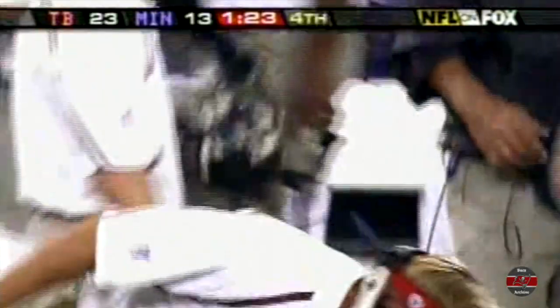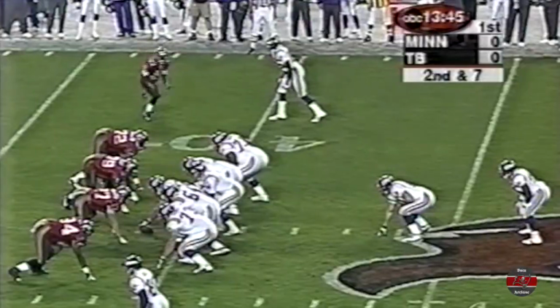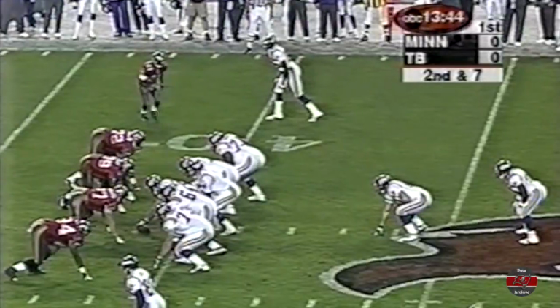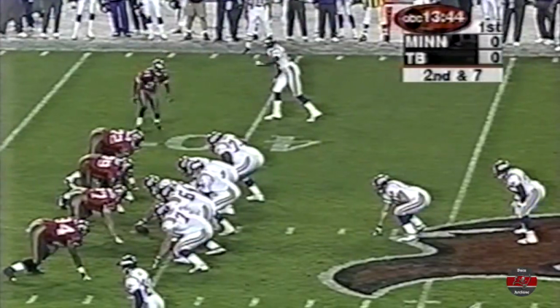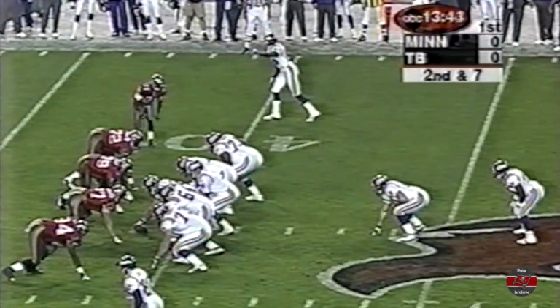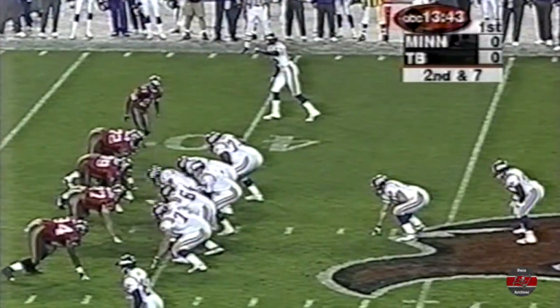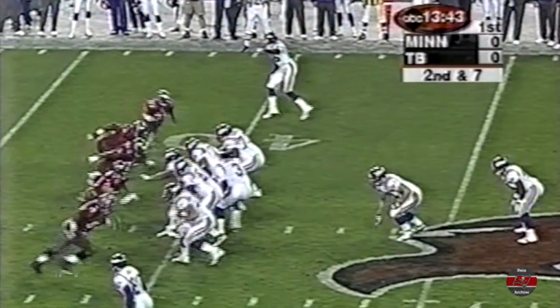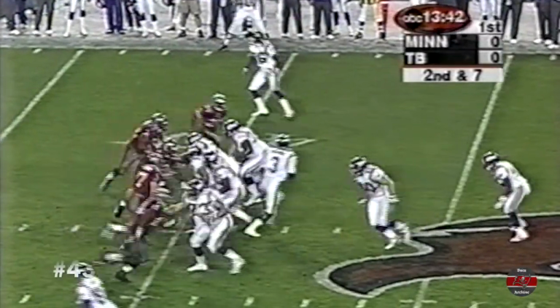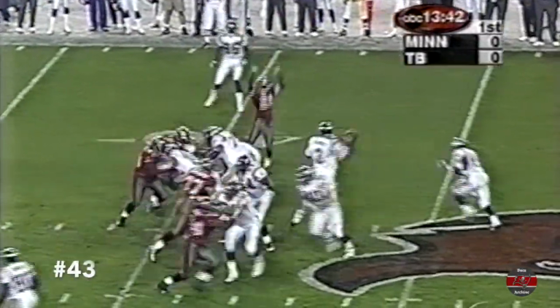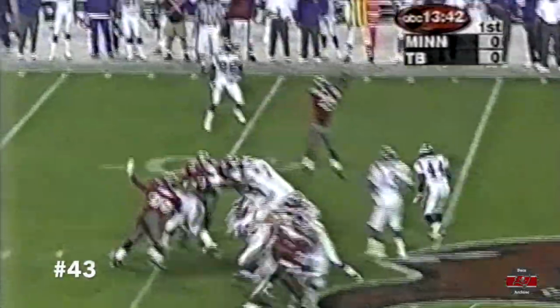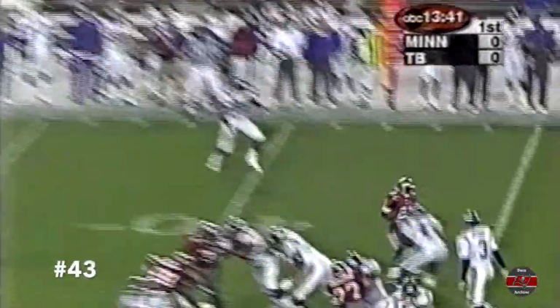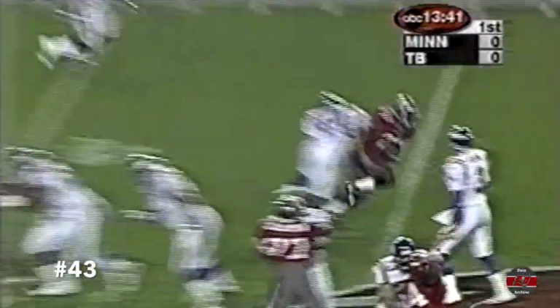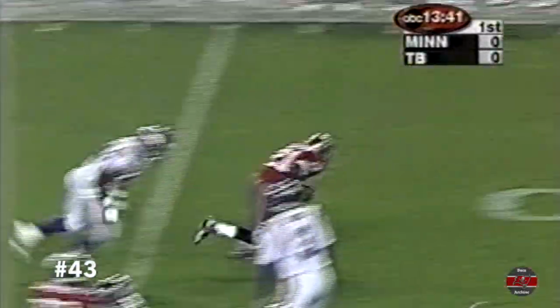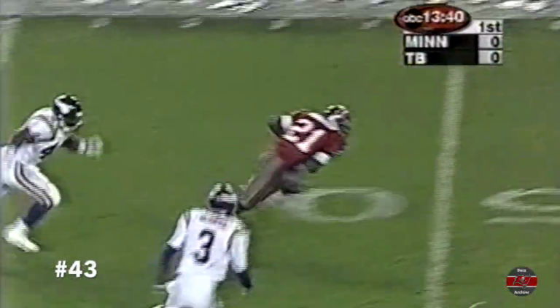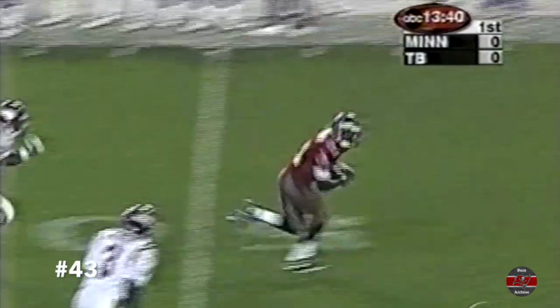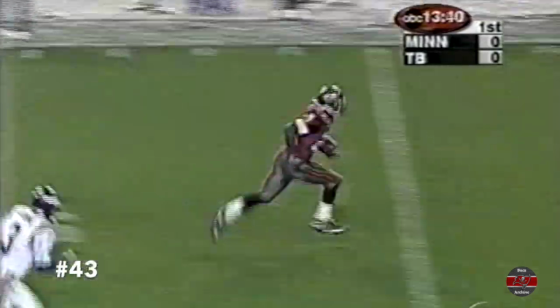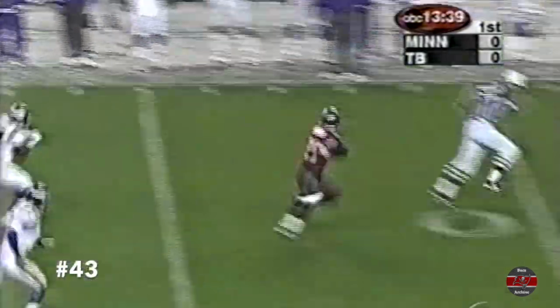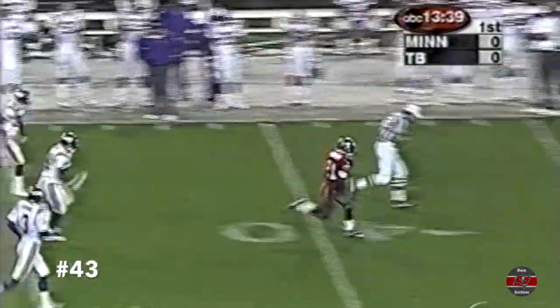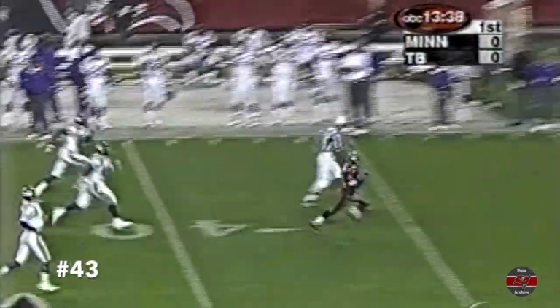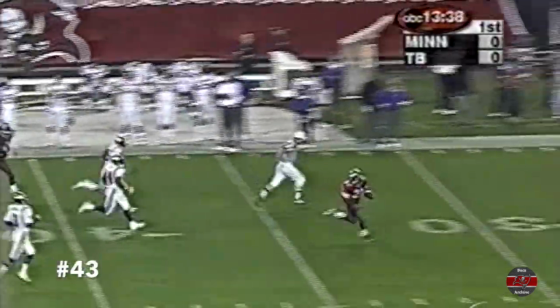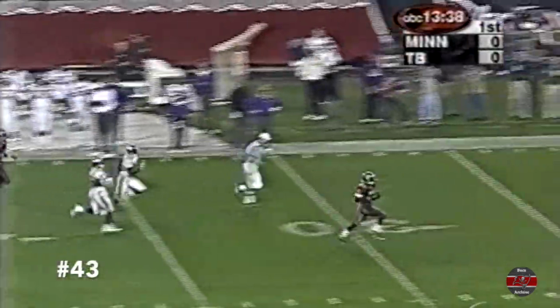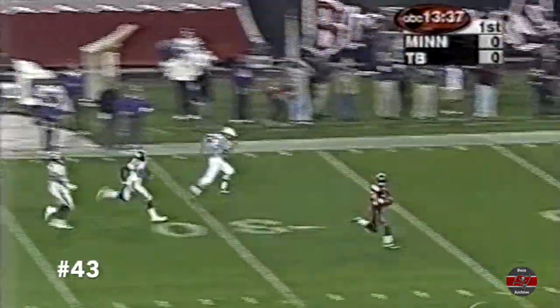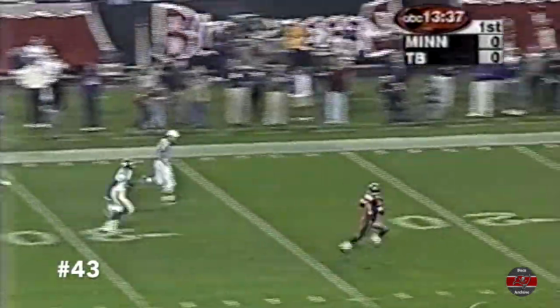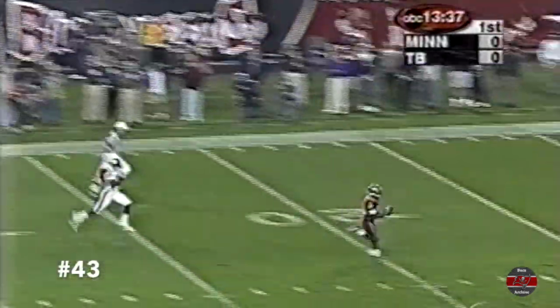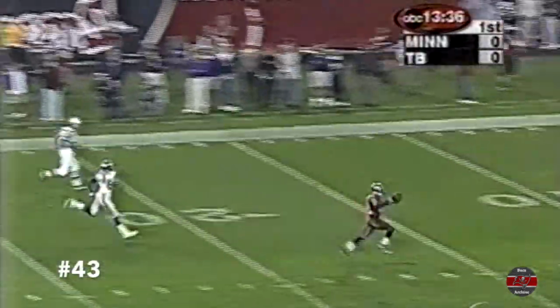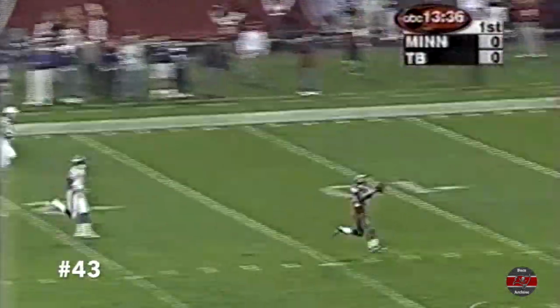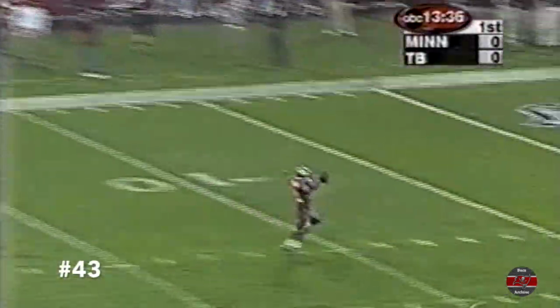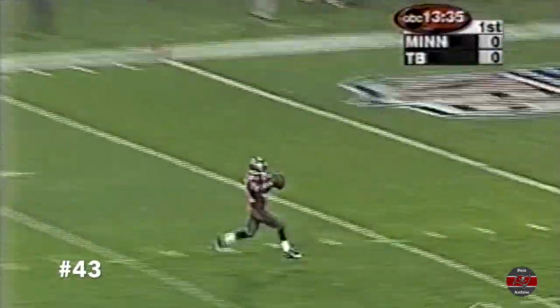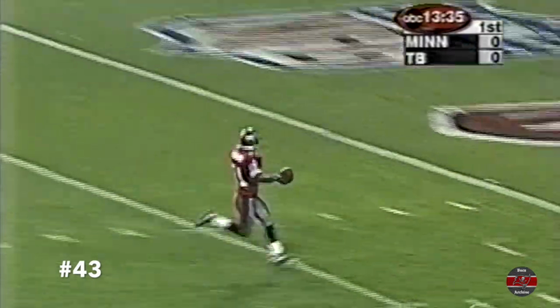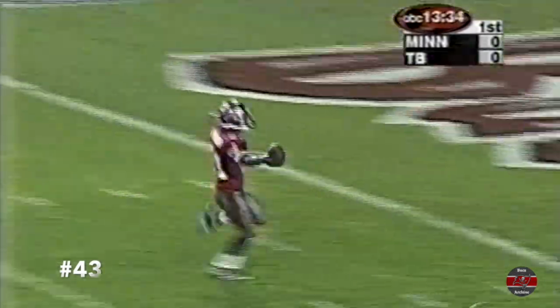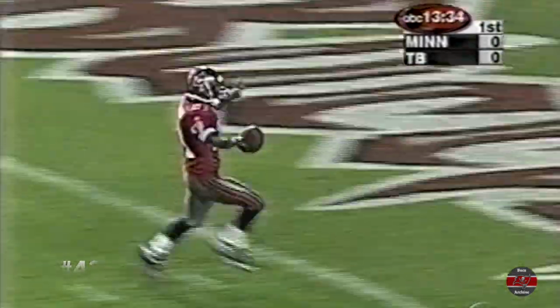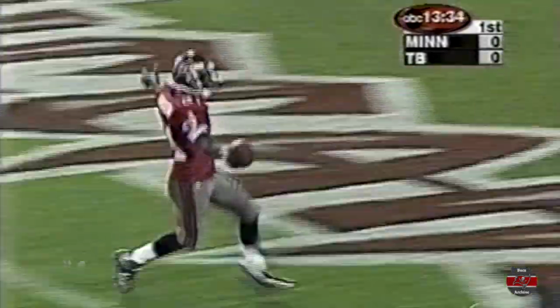Leroy Ward has come into the game, spelling Smith. And he's intercepted by Donnie Abraham. And the crowd will really roar now. Touchdown.